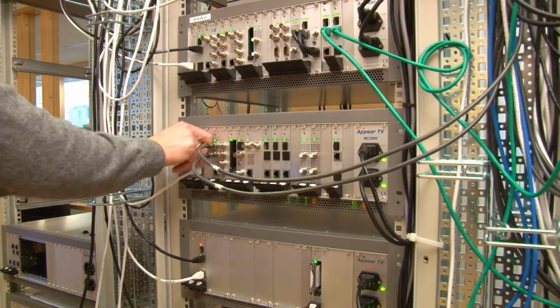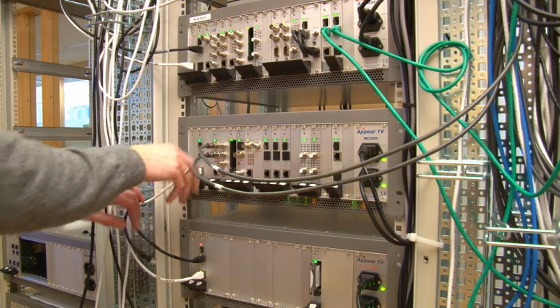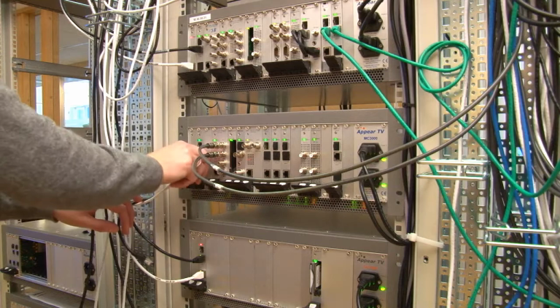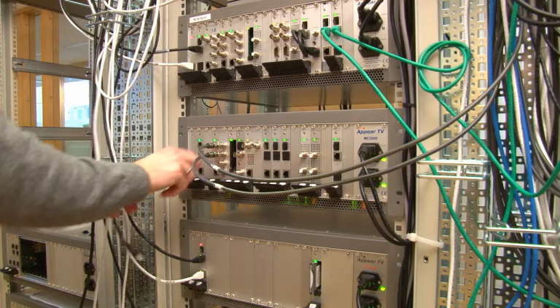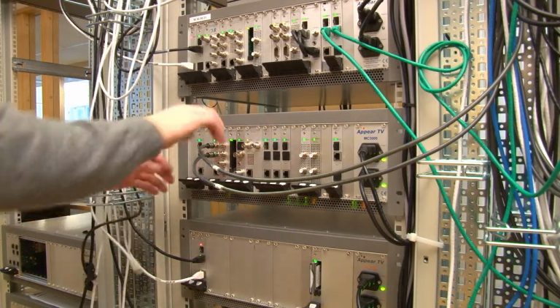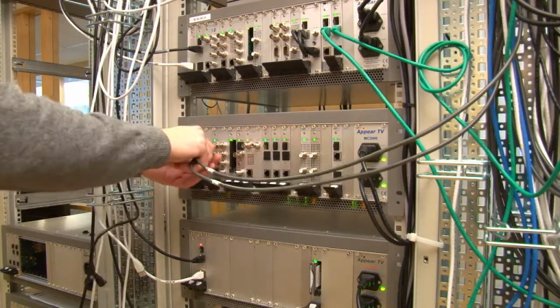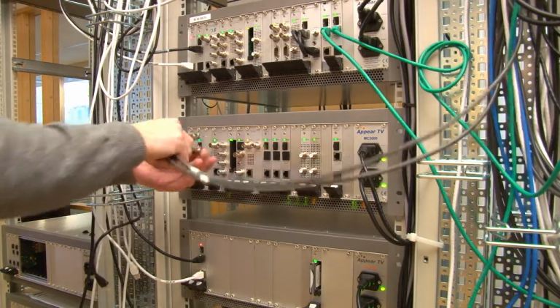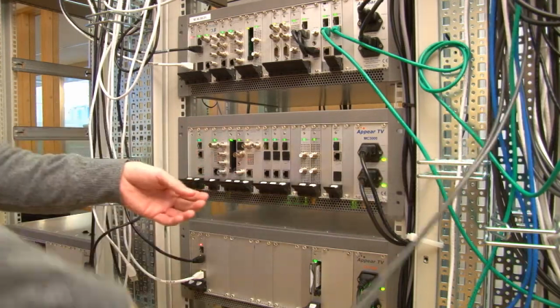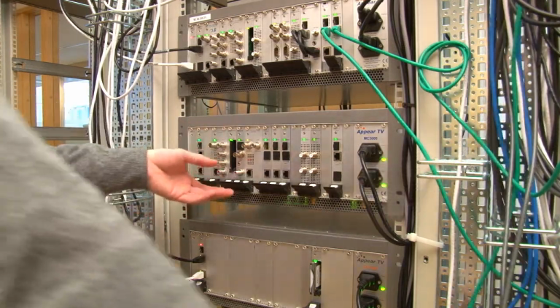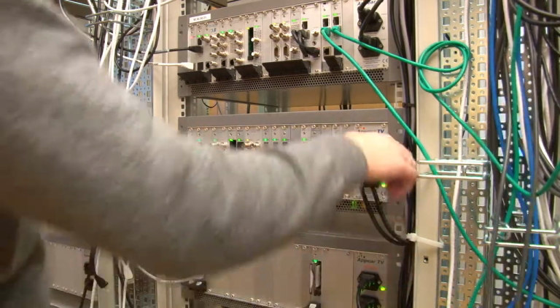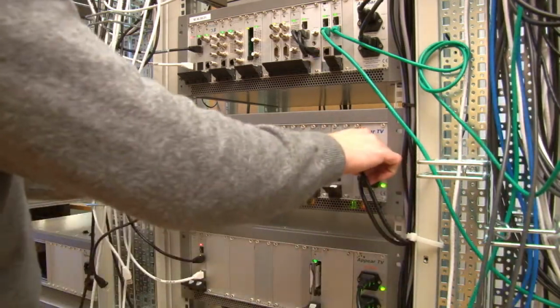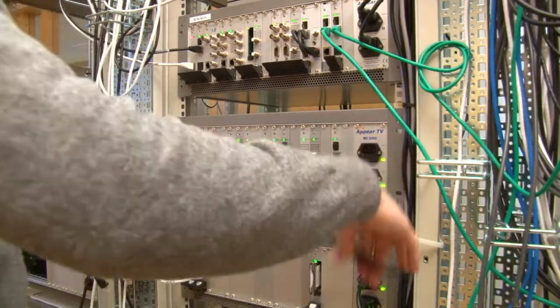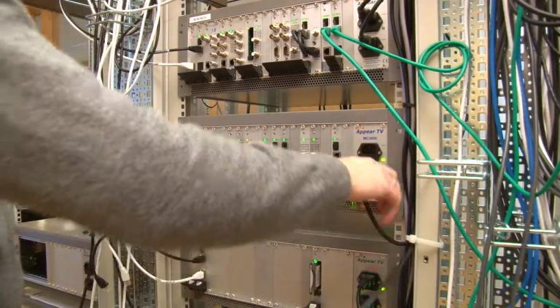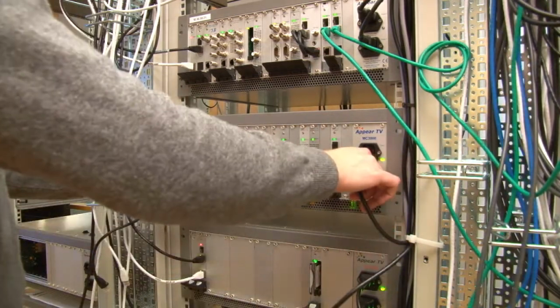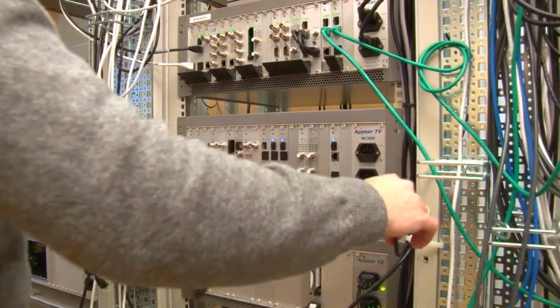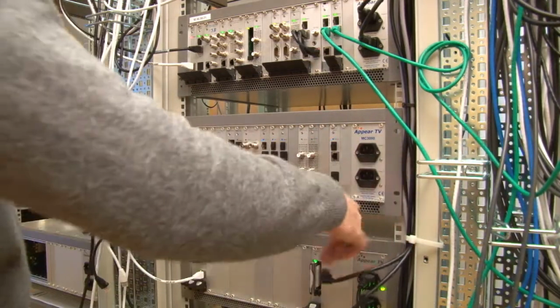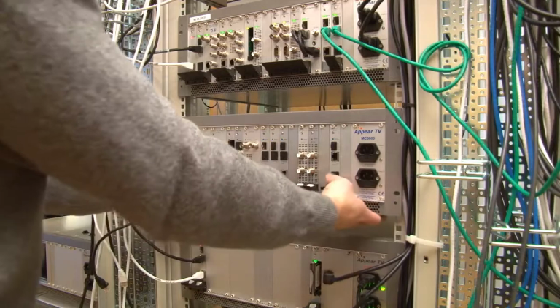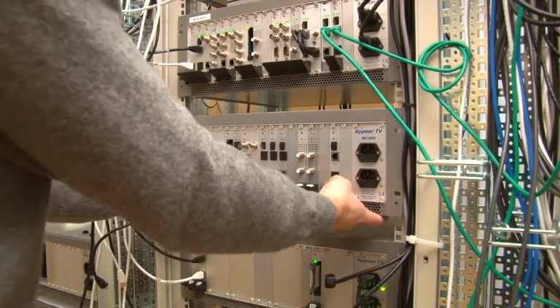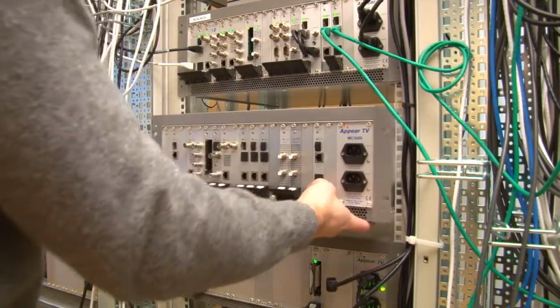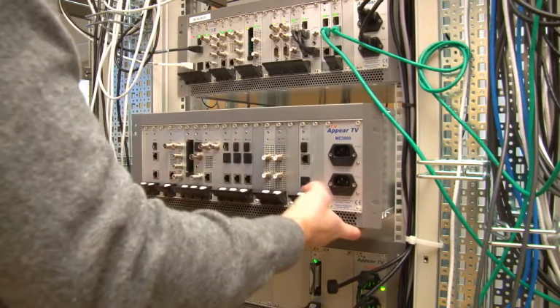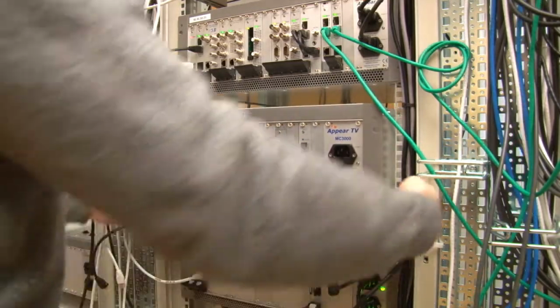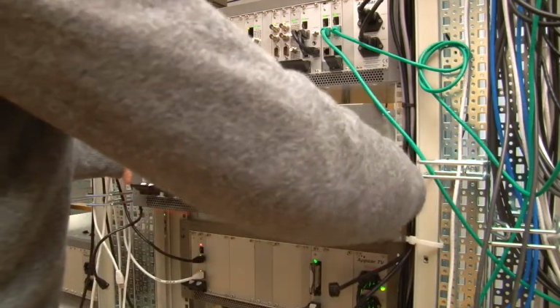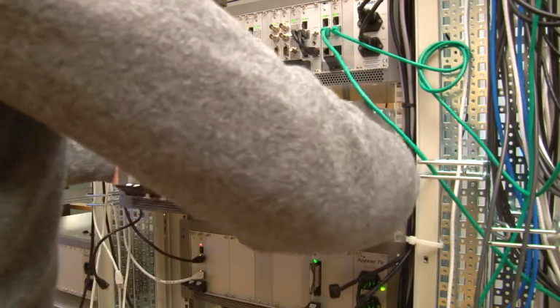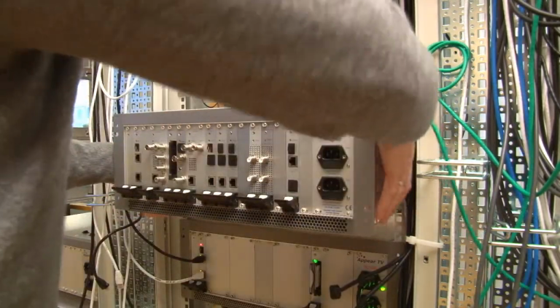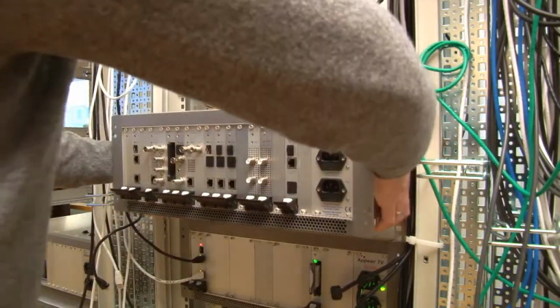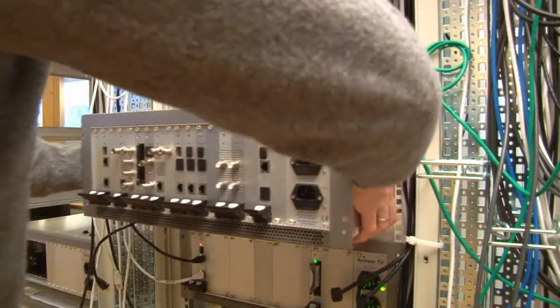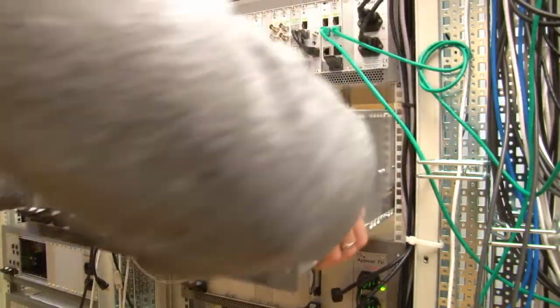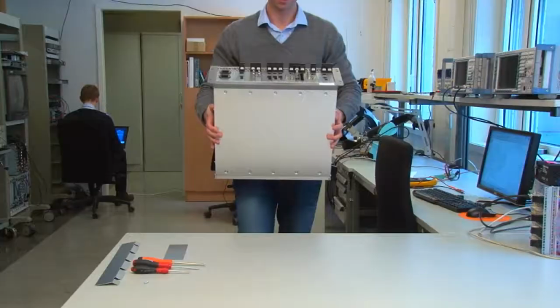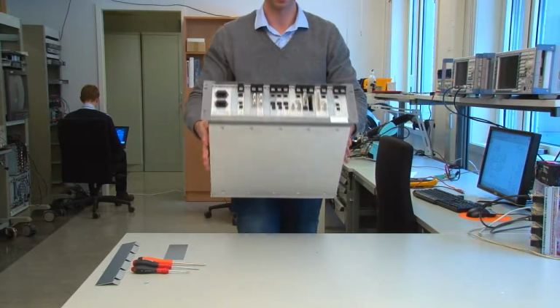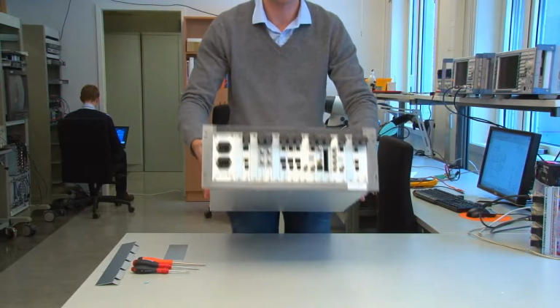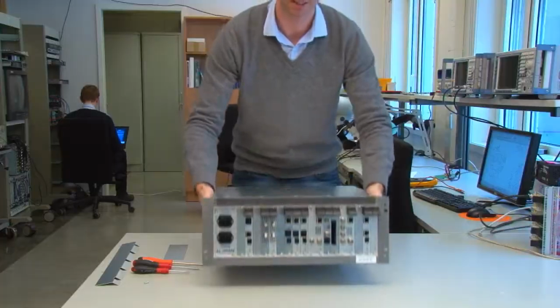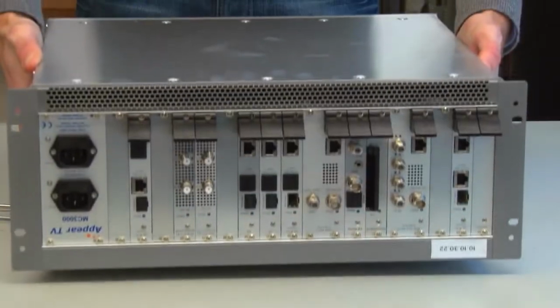Power down your Appear TV unit and disconnect any cables. Remove it from the rack and put it upside down on a table.